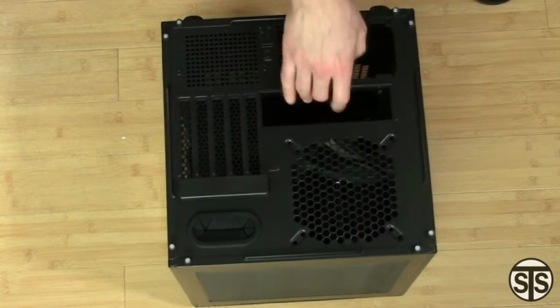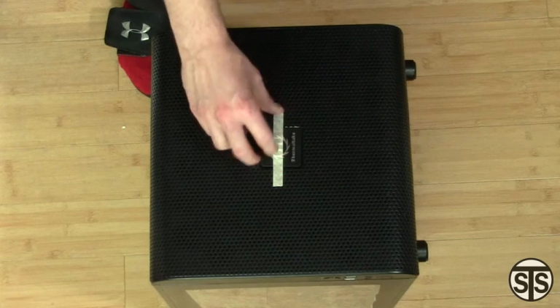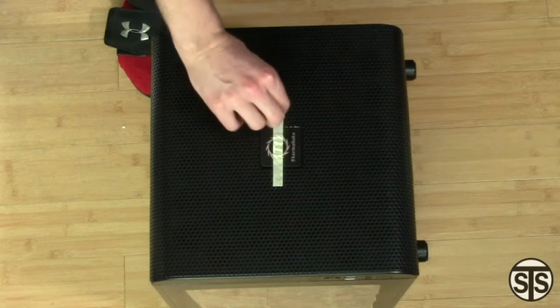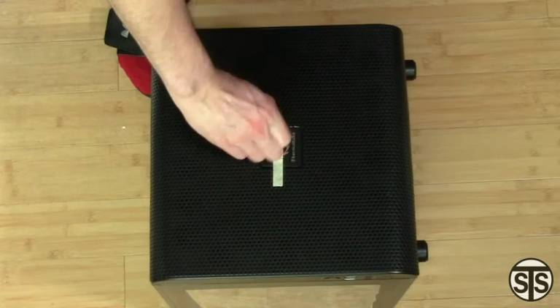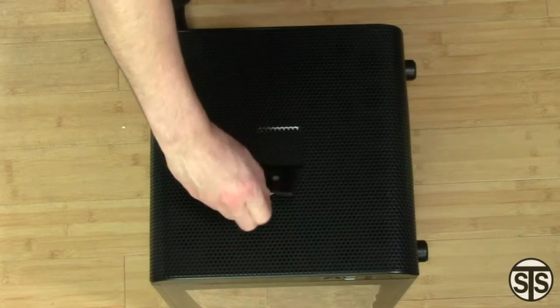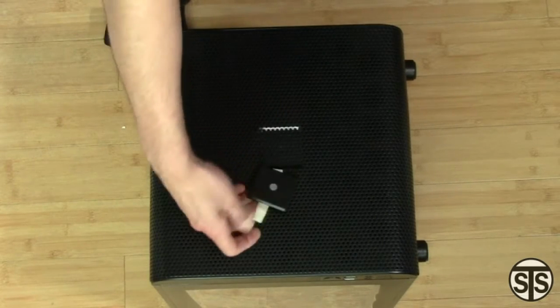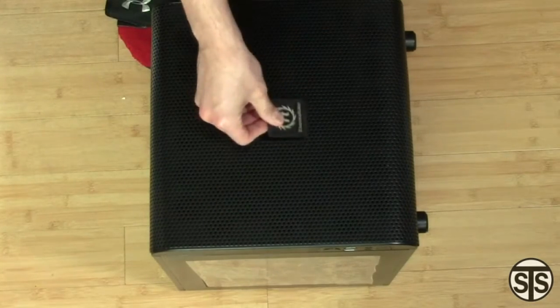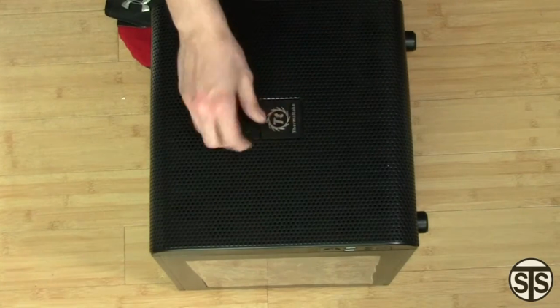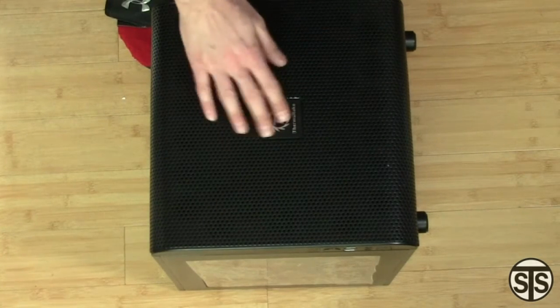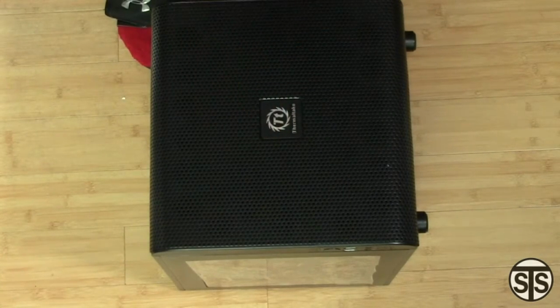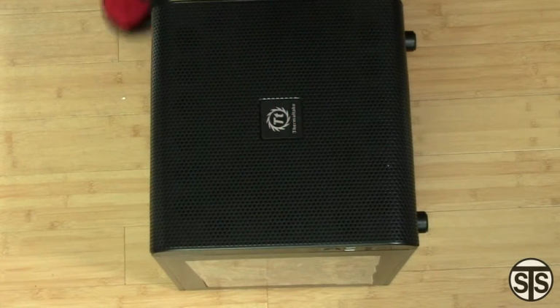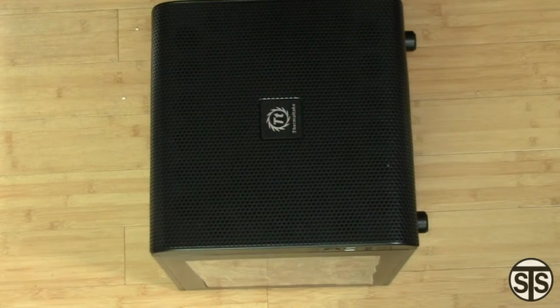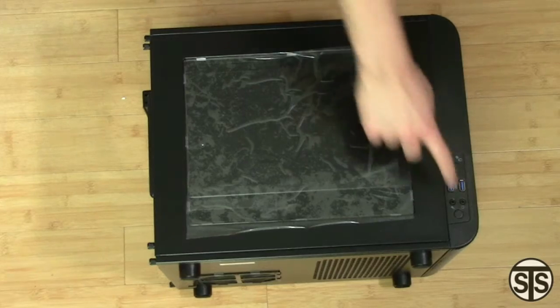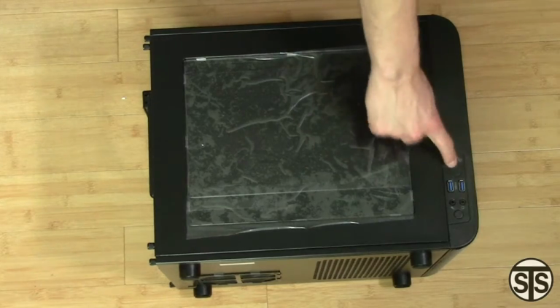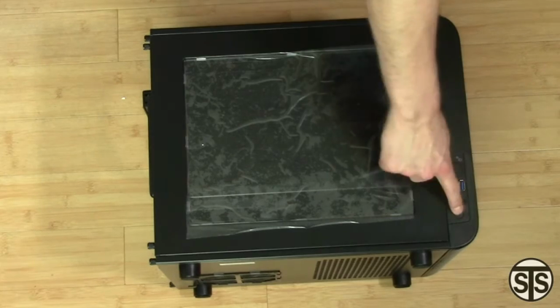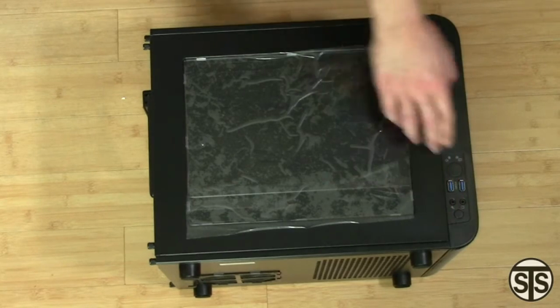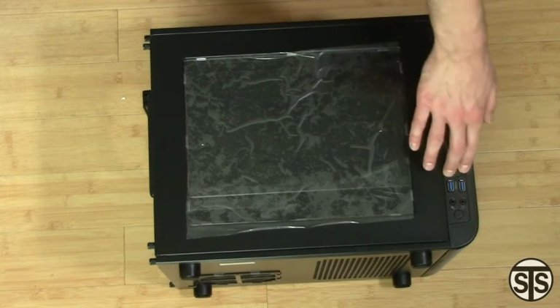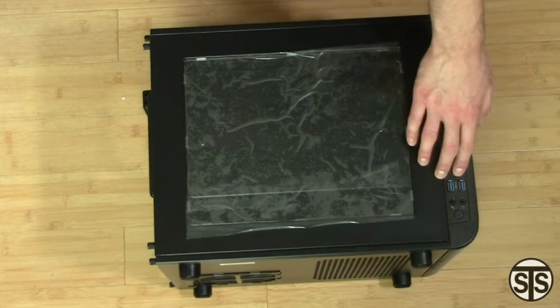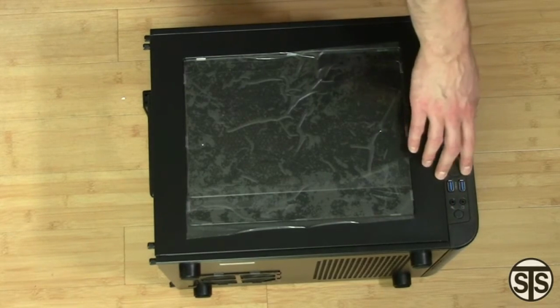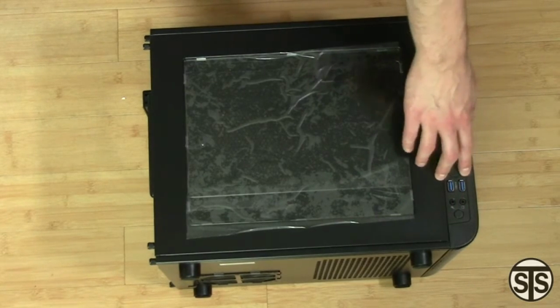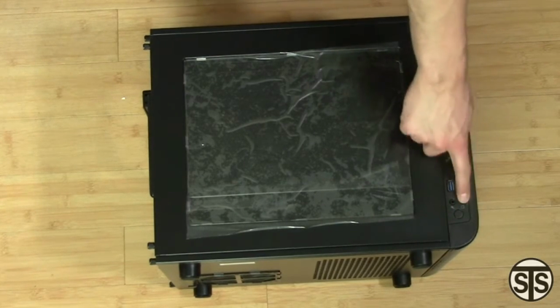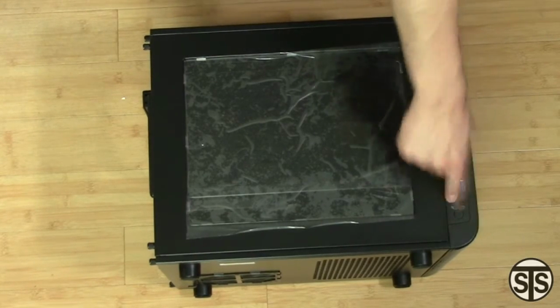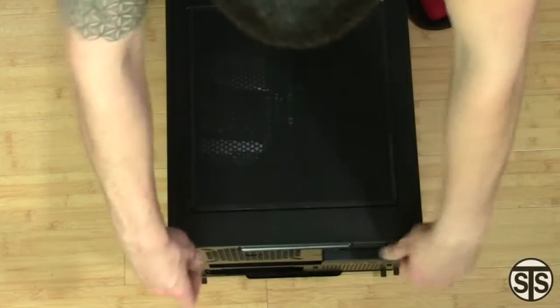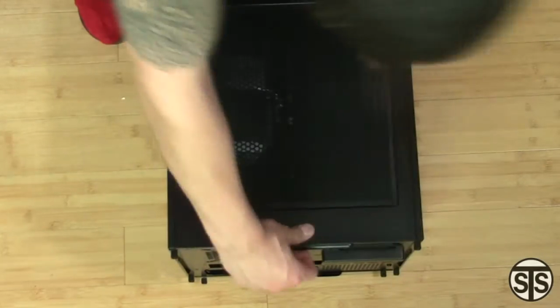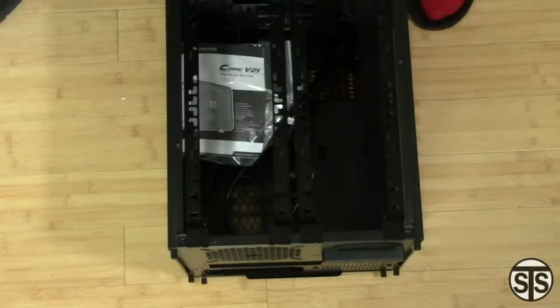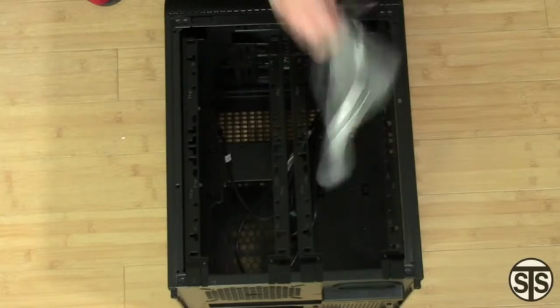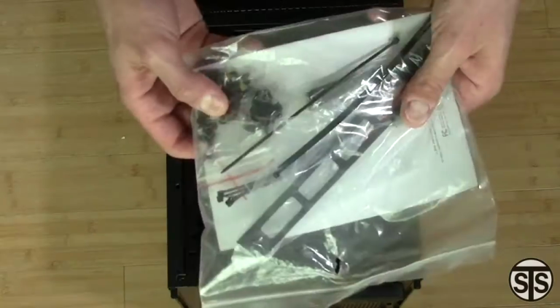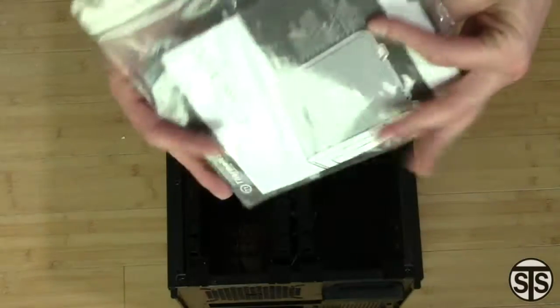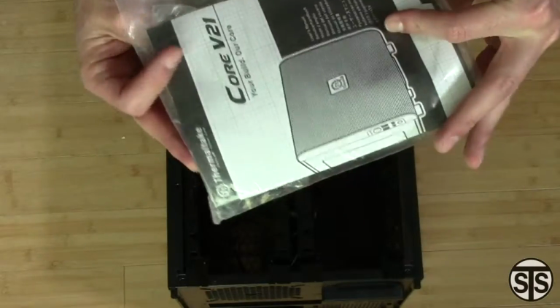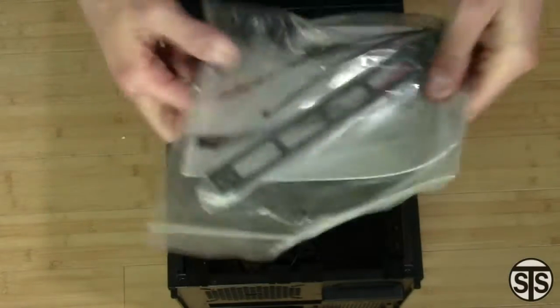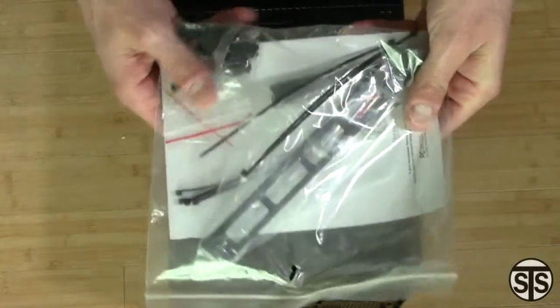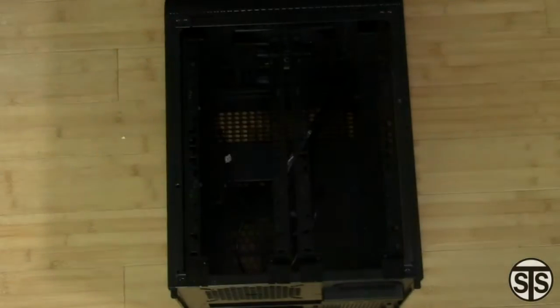On the front, there is a magnetic logo which you can rotate depending on which orientation you decide to put it in. Here you find the power and reset switches, two USB 3.0 ports, and the audio ports. Opening it up, we get the documentation, some hardware for the case, and some zip ties.